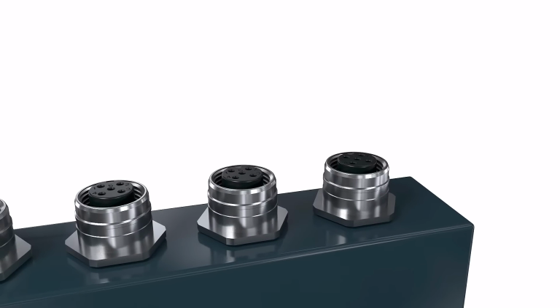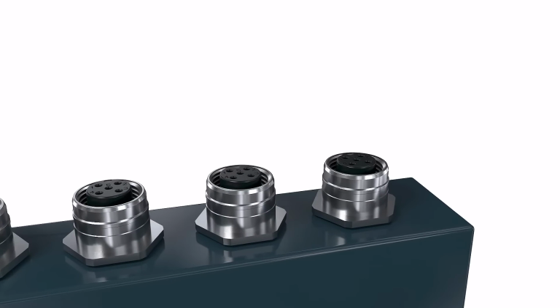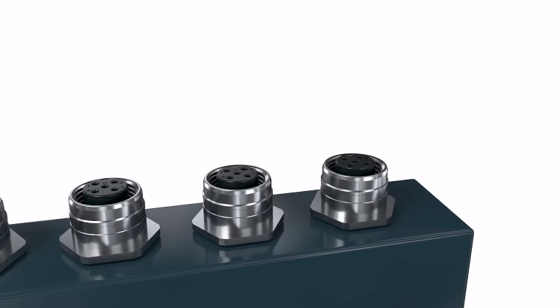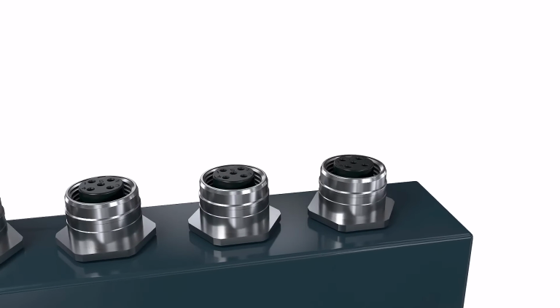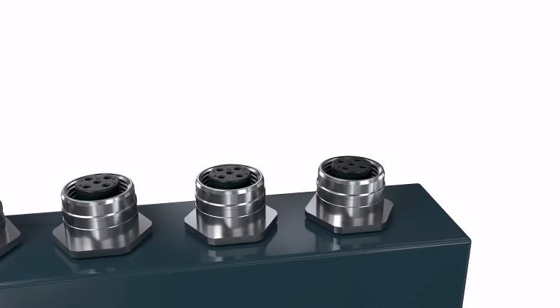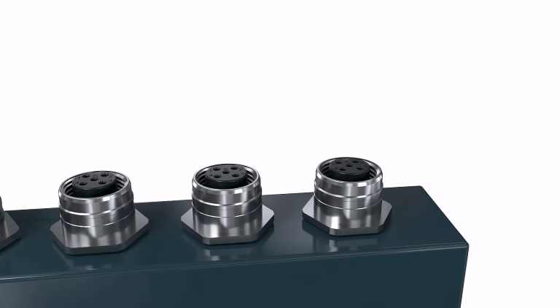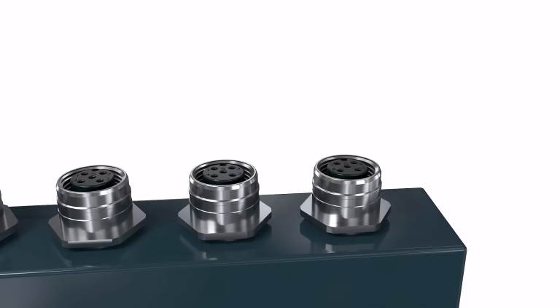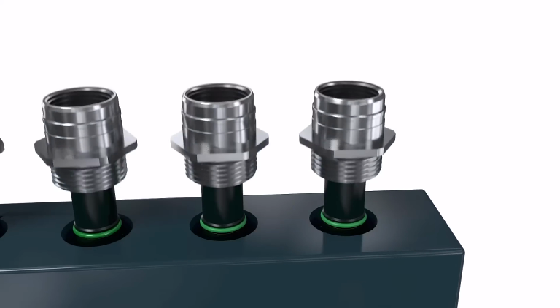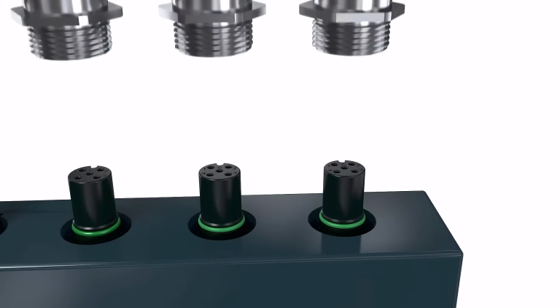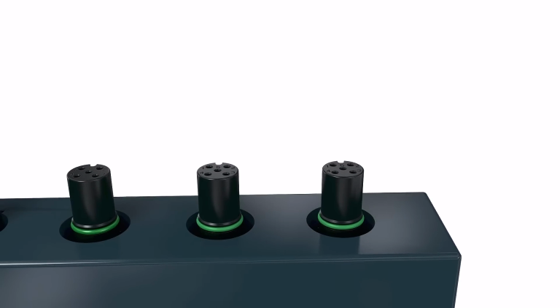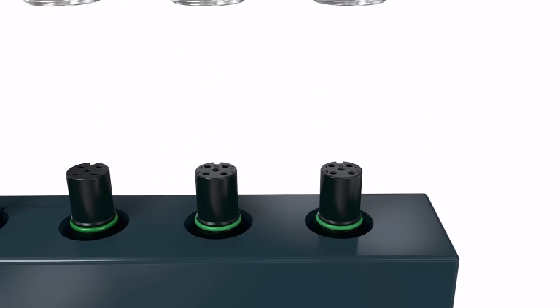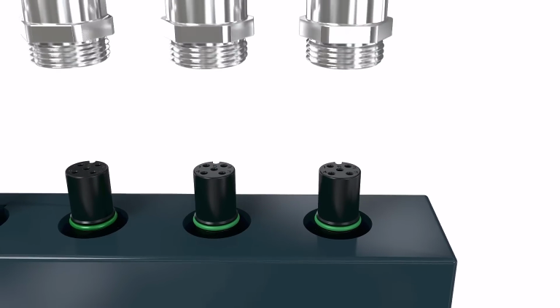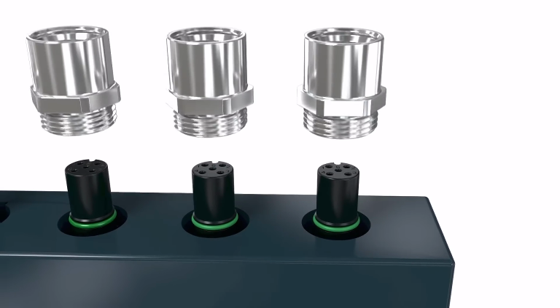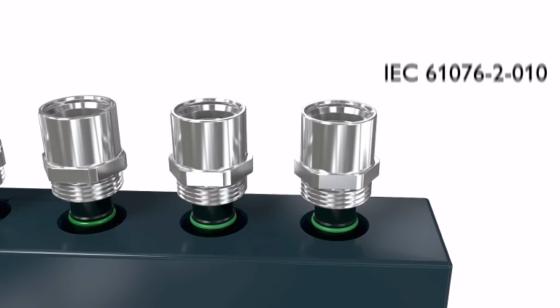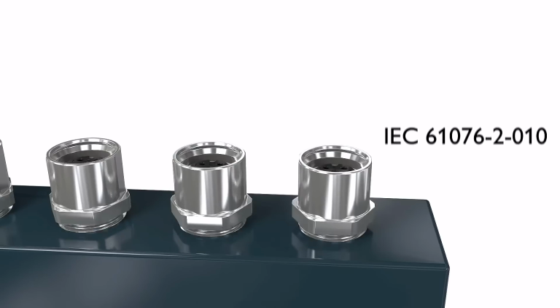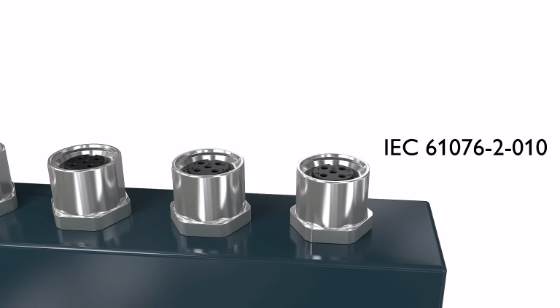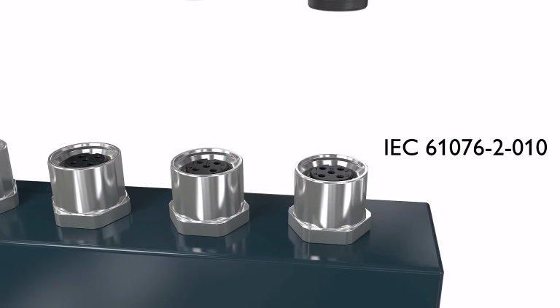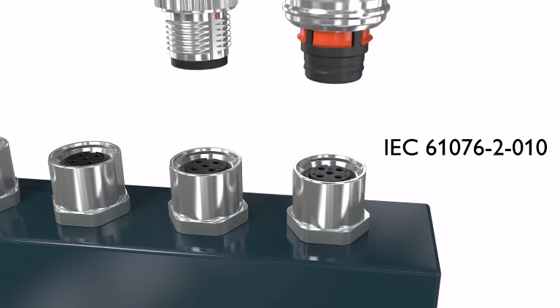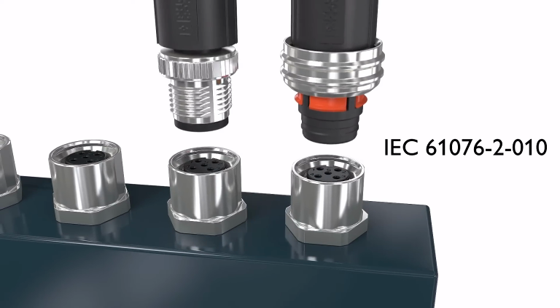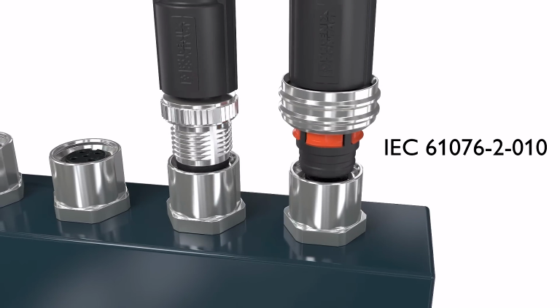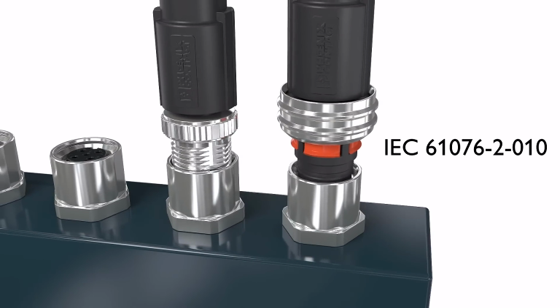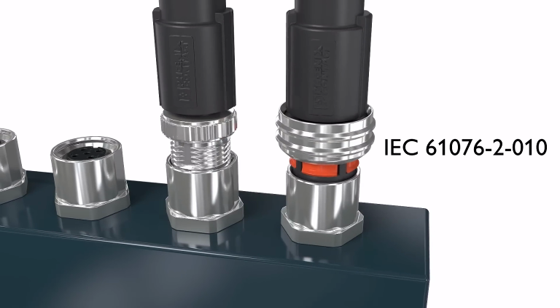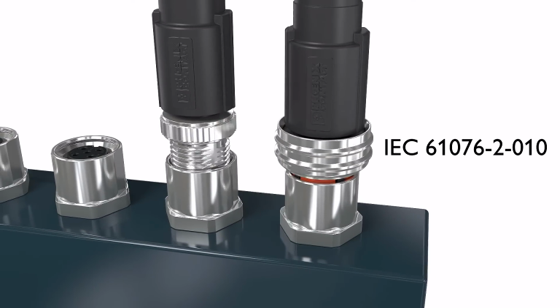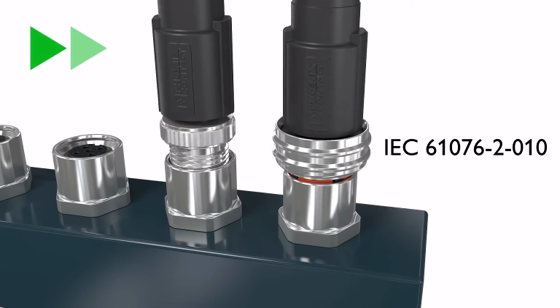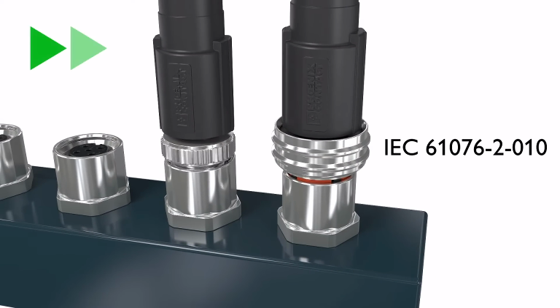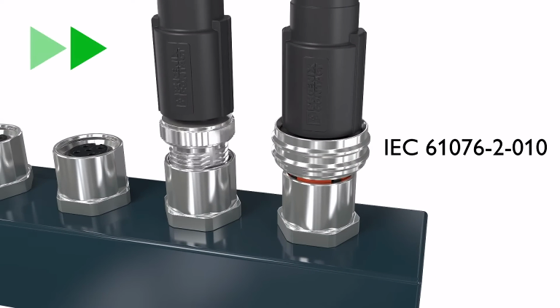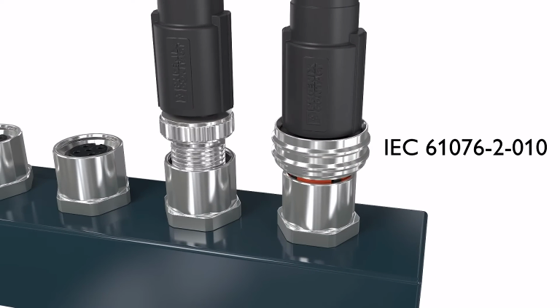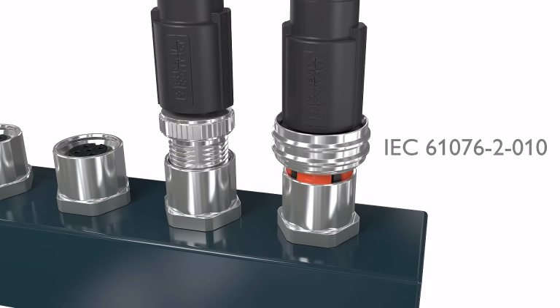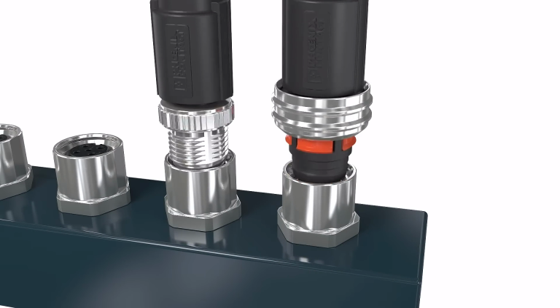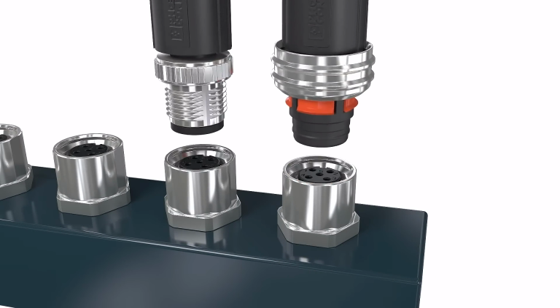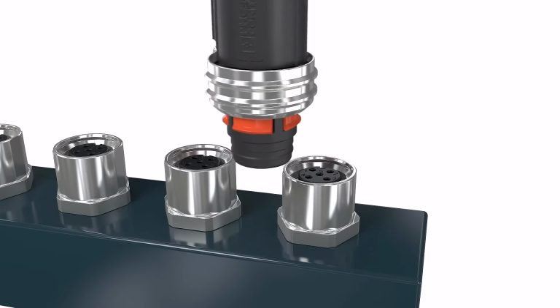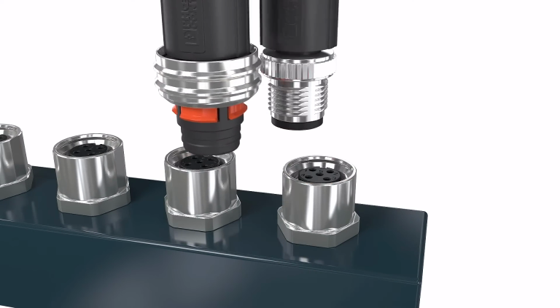The cross-manufacturer locking system can easily be integrated into your new or existing devices. The push-pull ports are compatible with conventional M12 screw connectors.